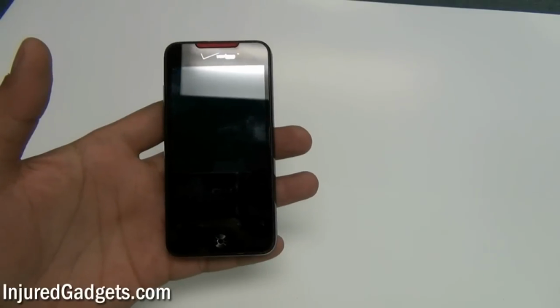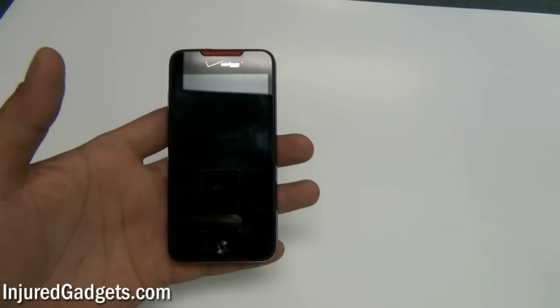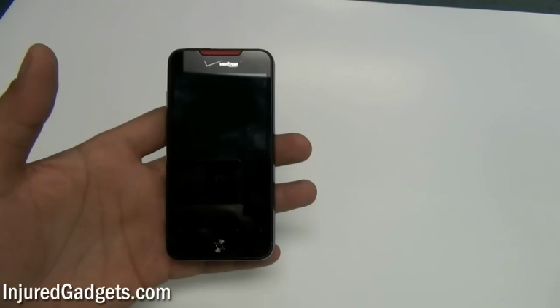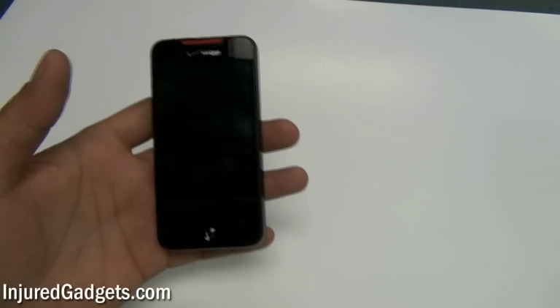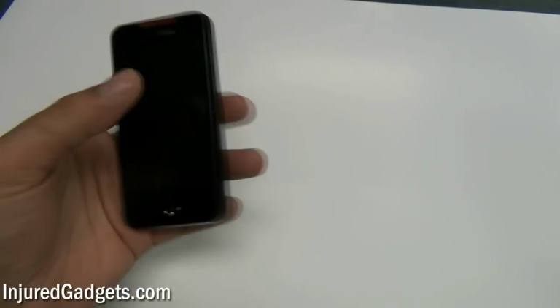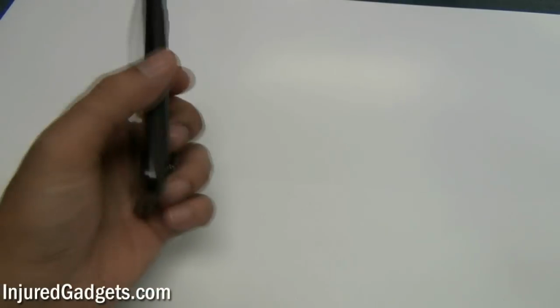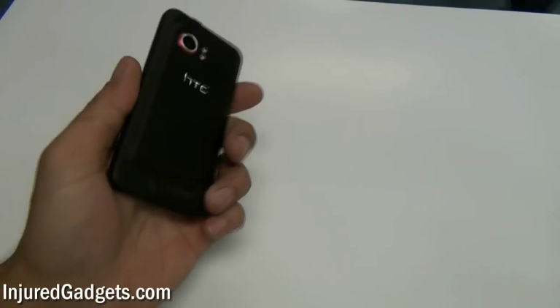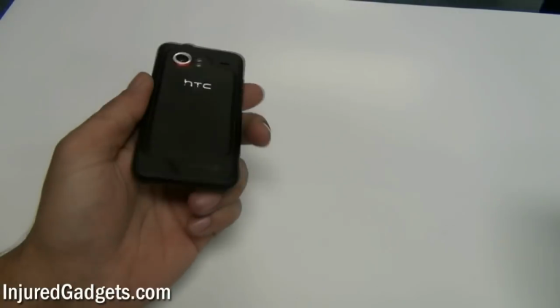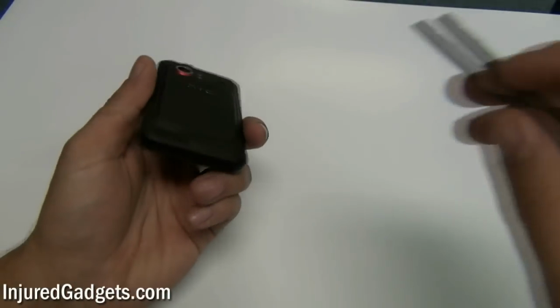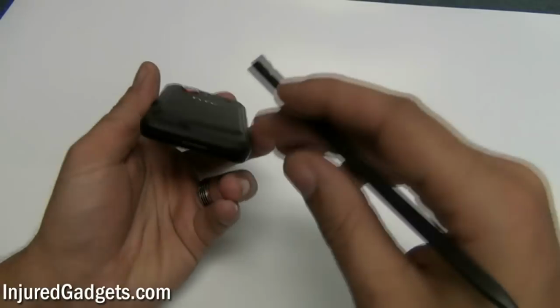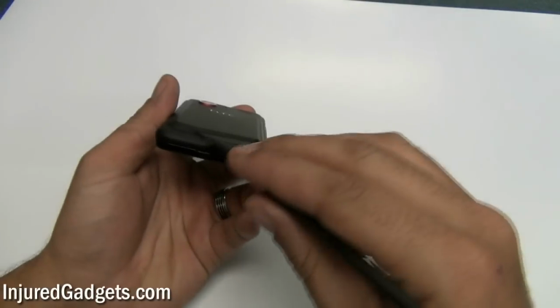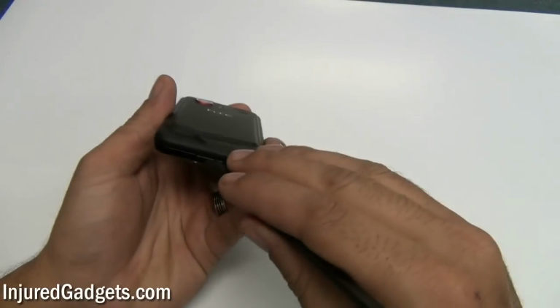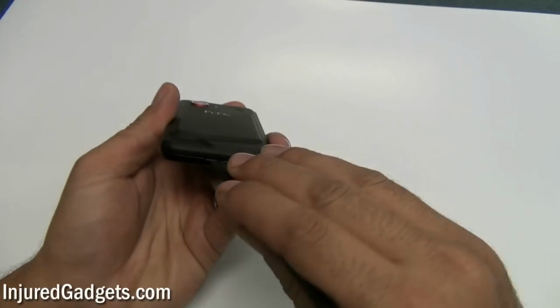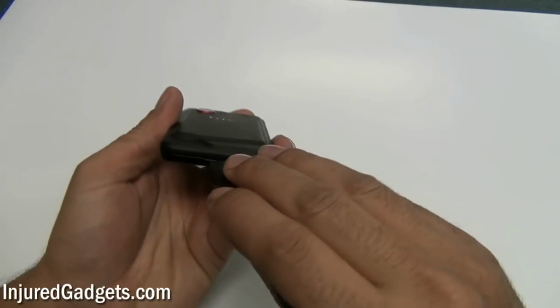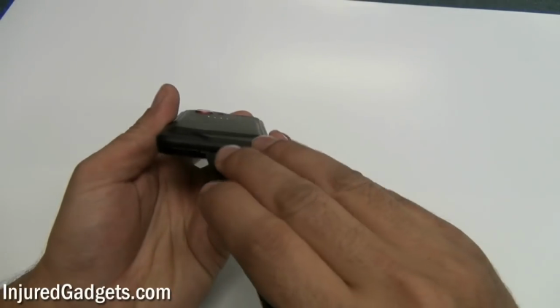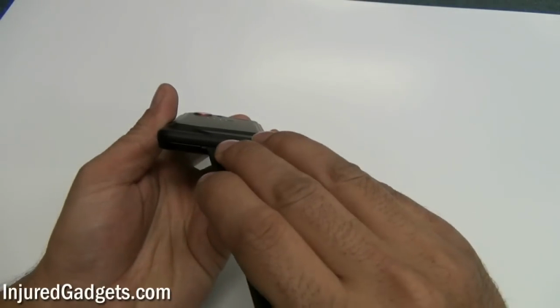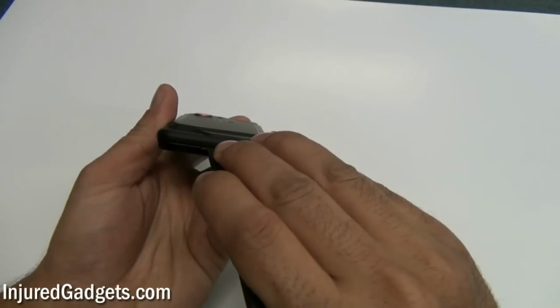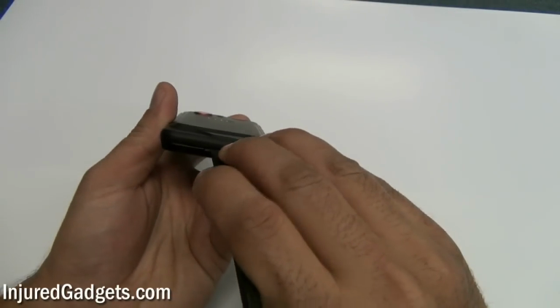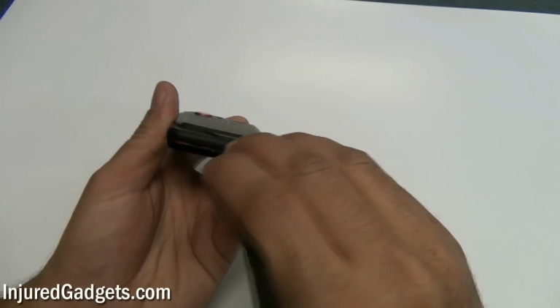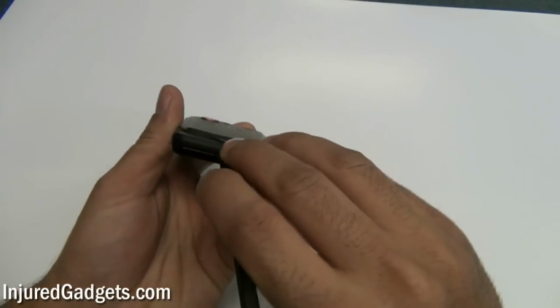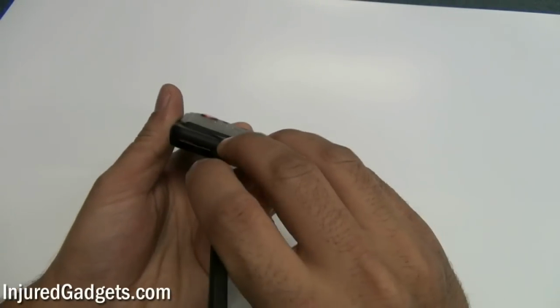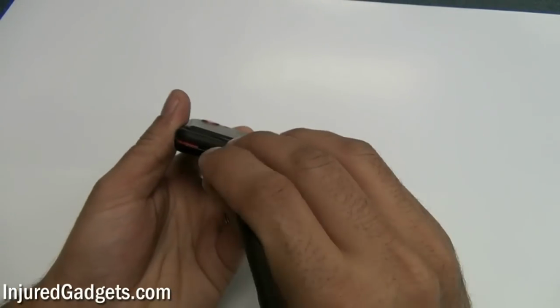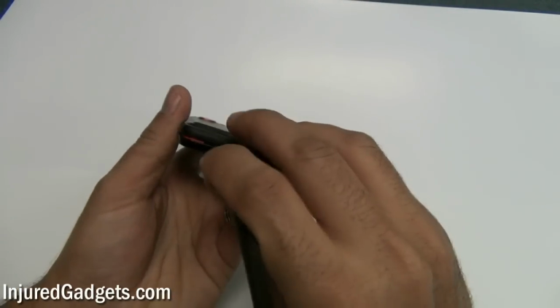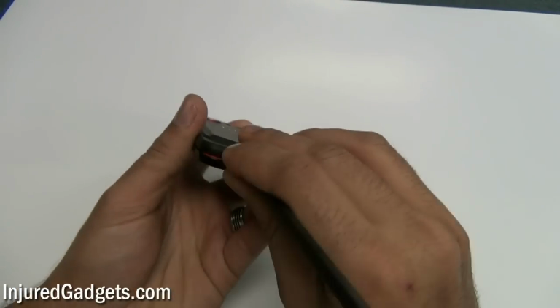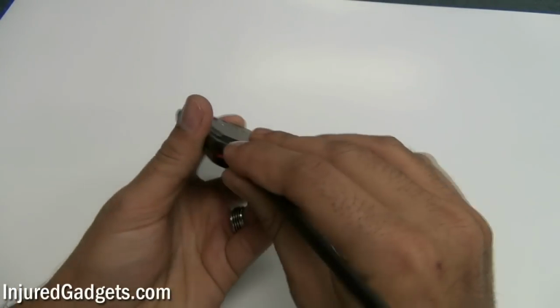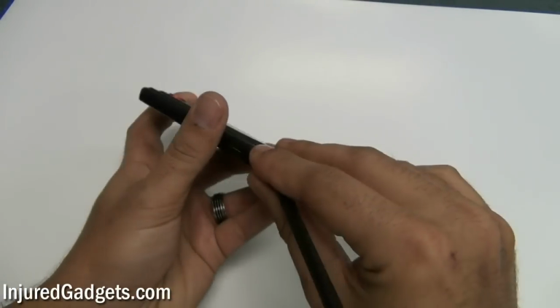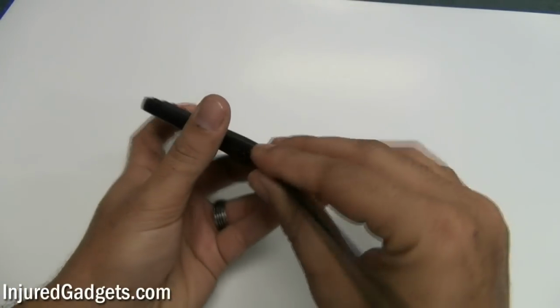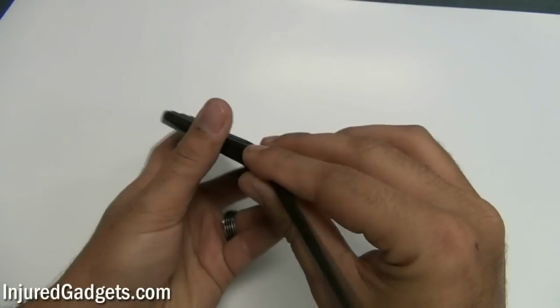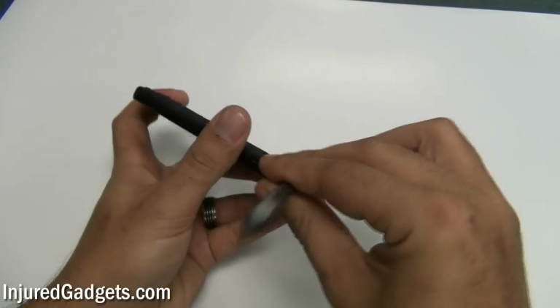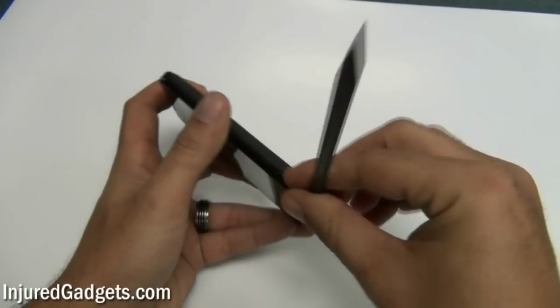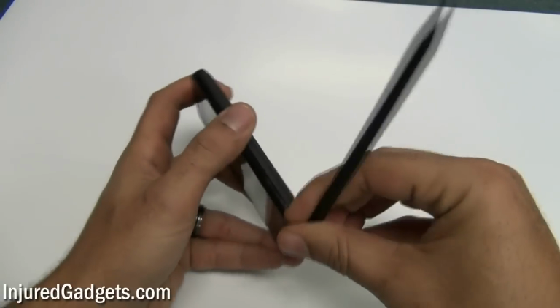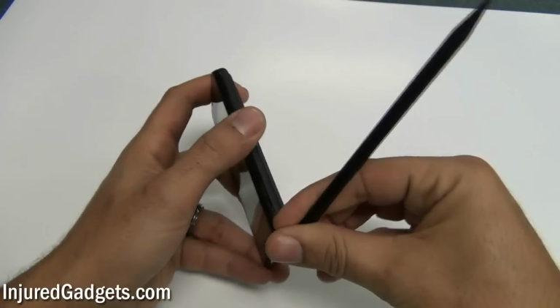To begin the disassembly of your HTC Droid Incredible, first remove the back door battery cover. You can do this using a safe open pry tool or your fingers.